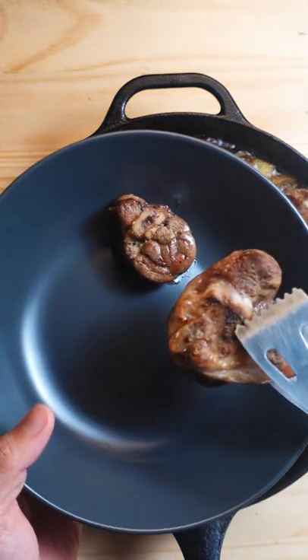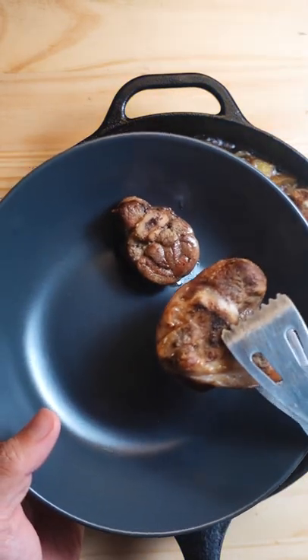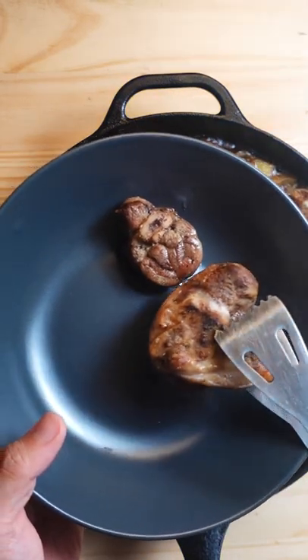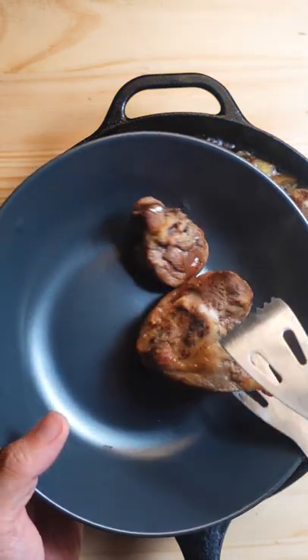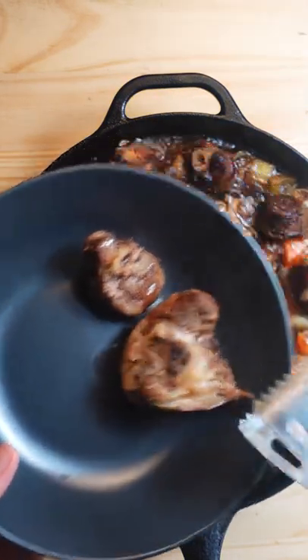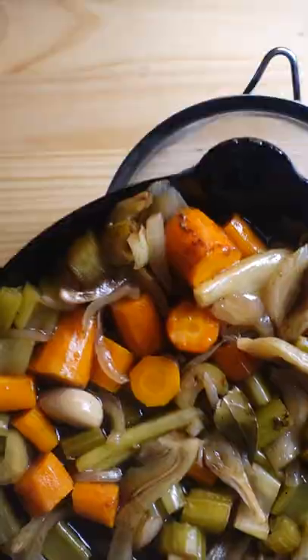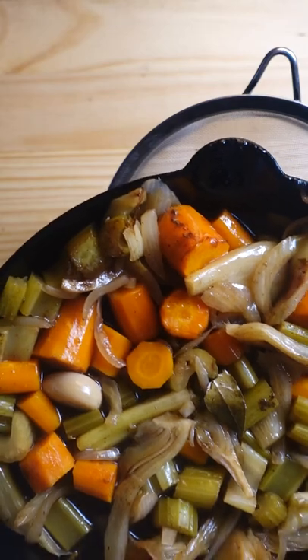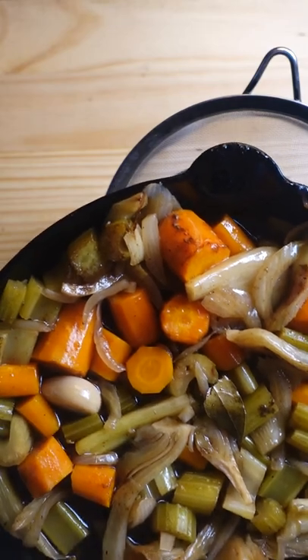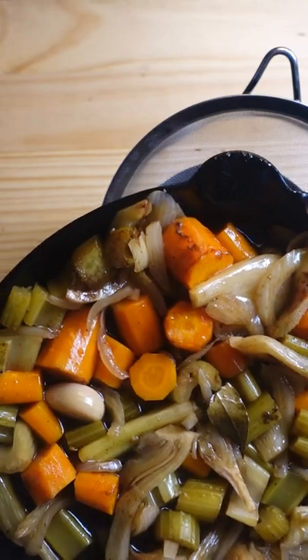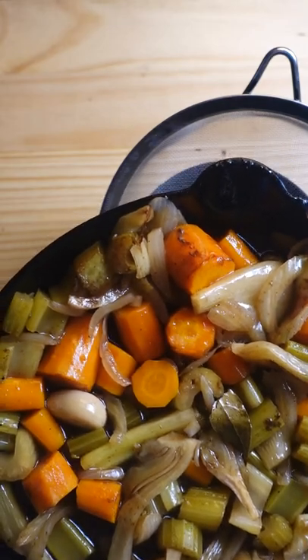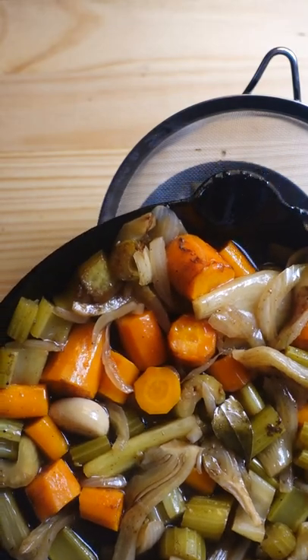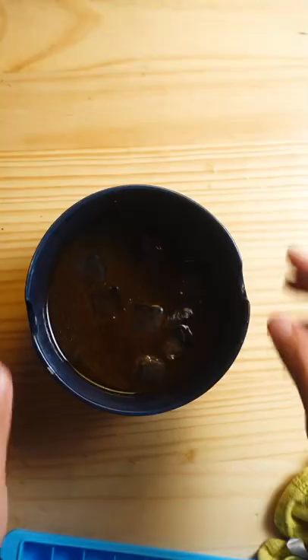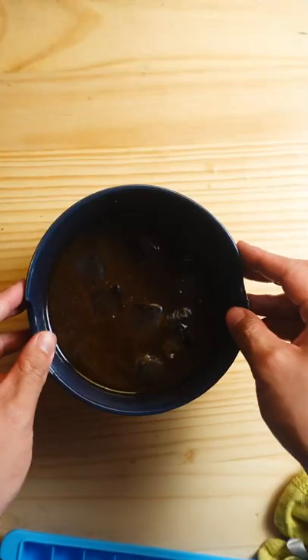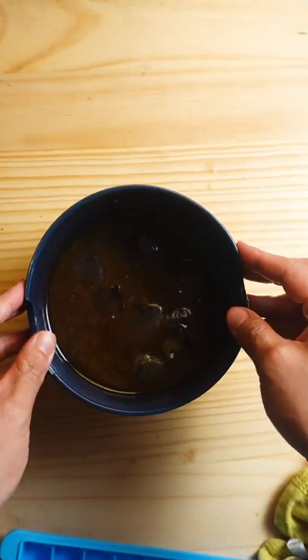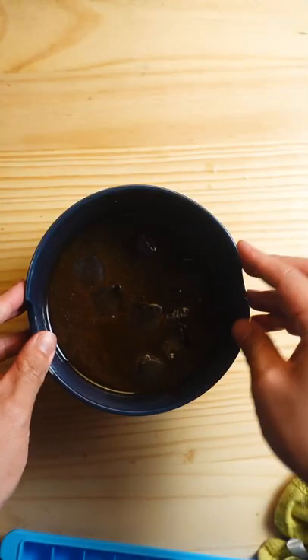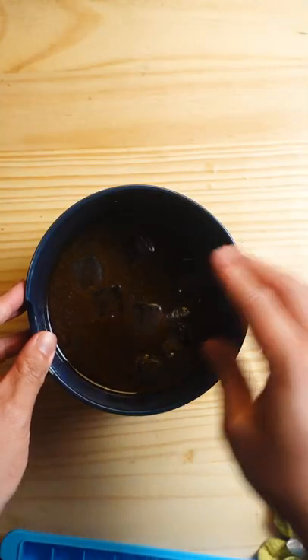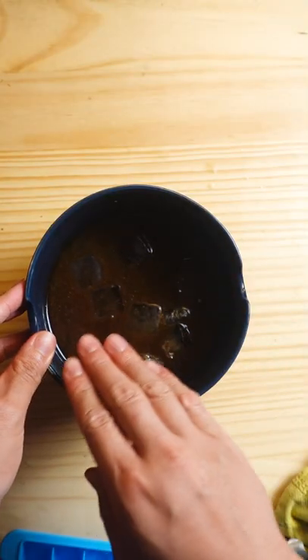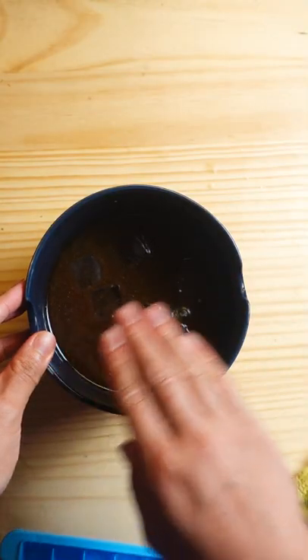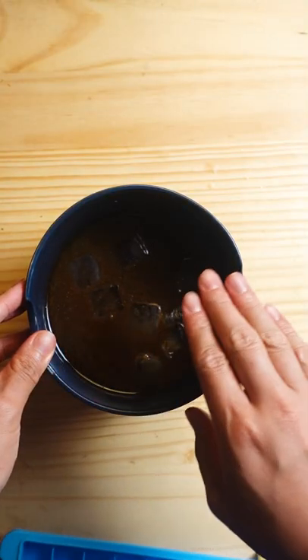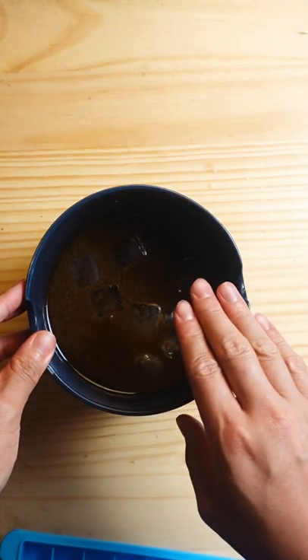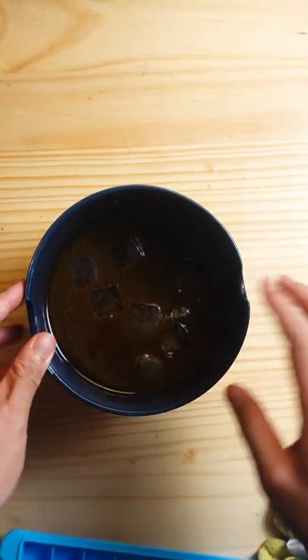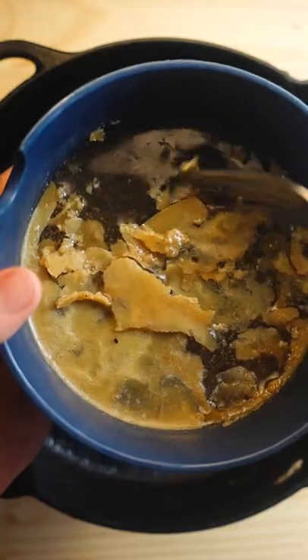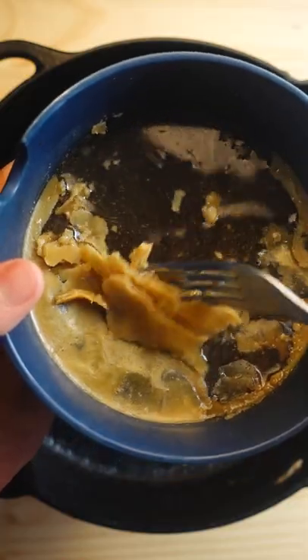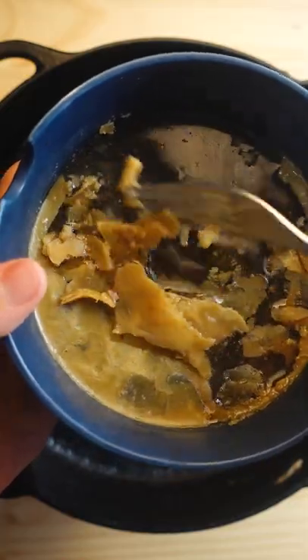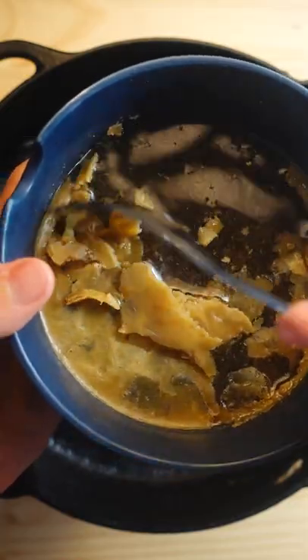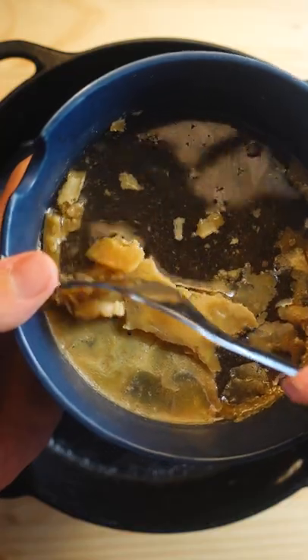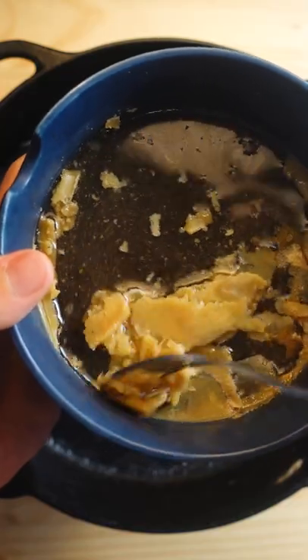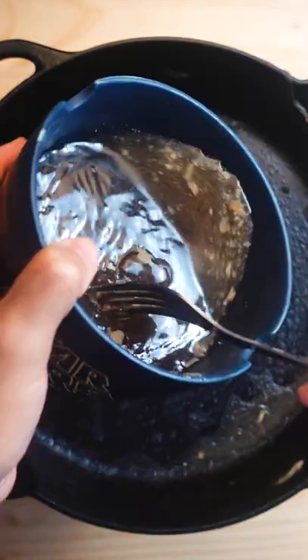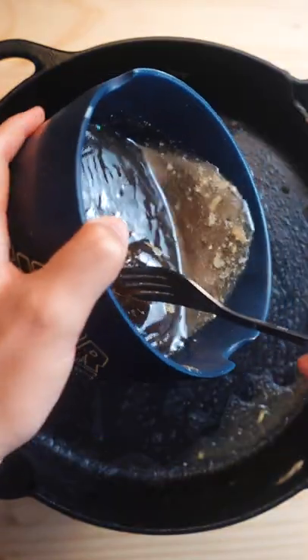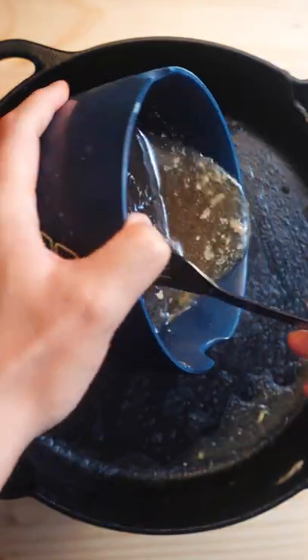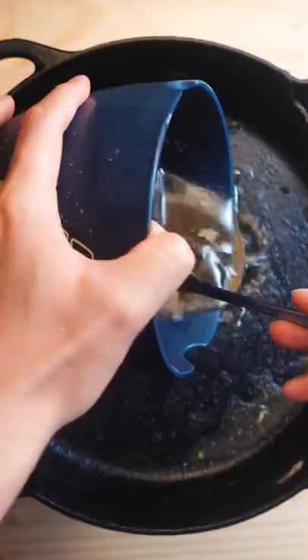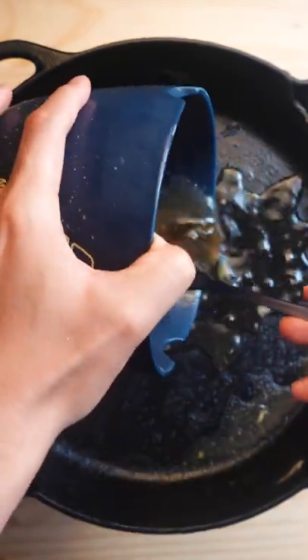Move the lamb to a separate bowl and strain the liquid from the veggies. Then place it into the fridge until the fat has solidified on top. Remove the fat off the surface and pour the liquid into the pan.